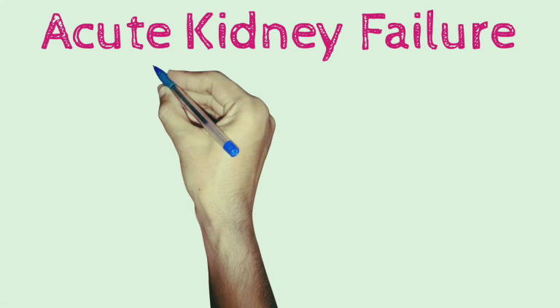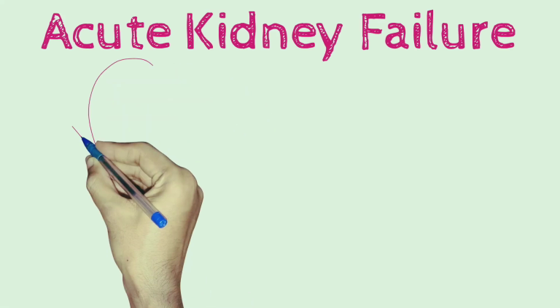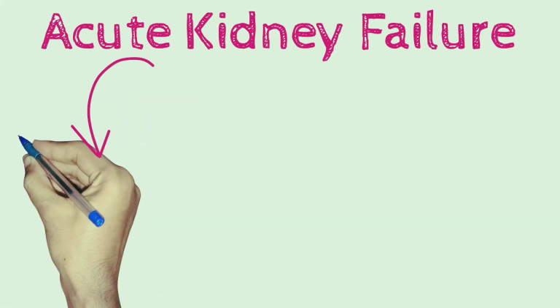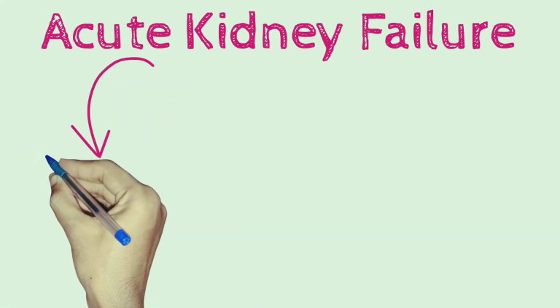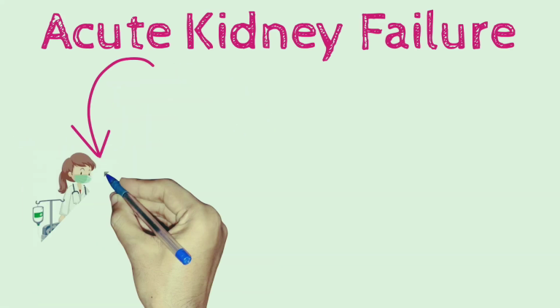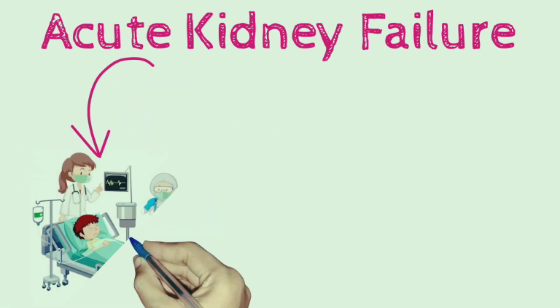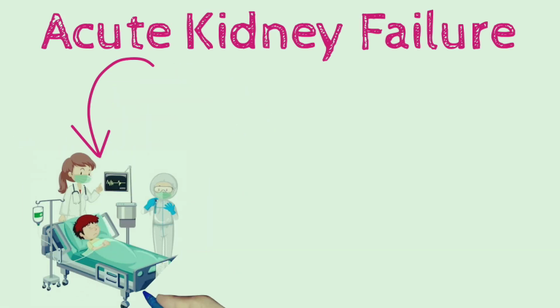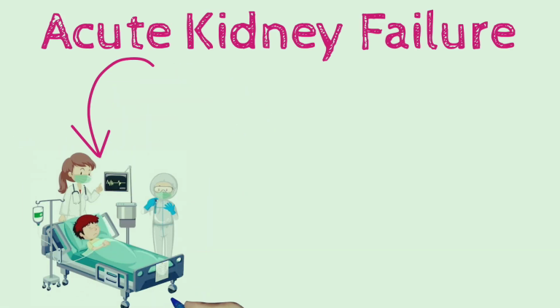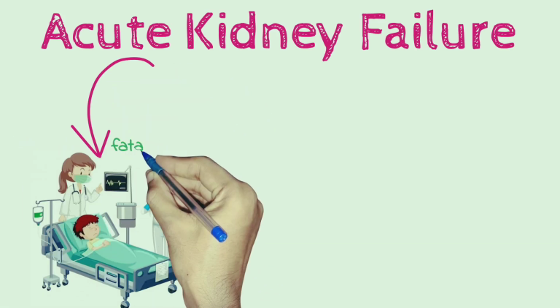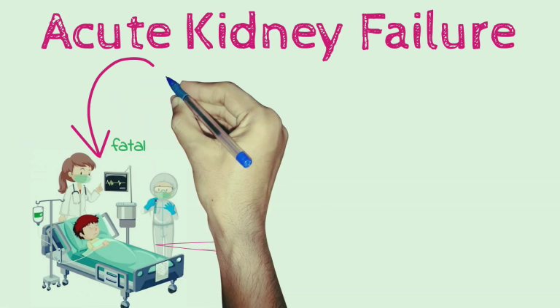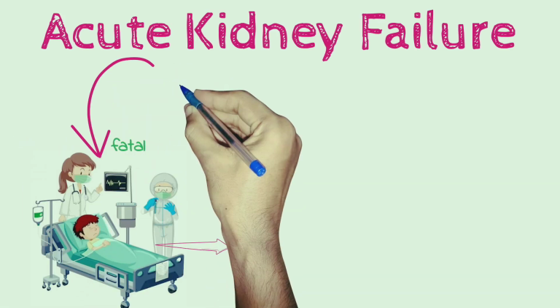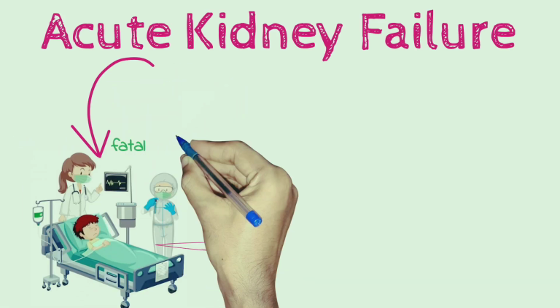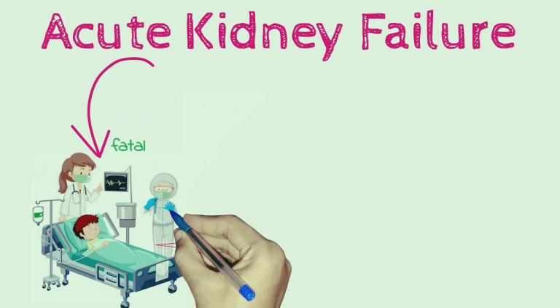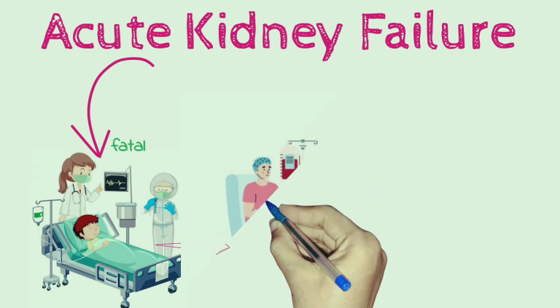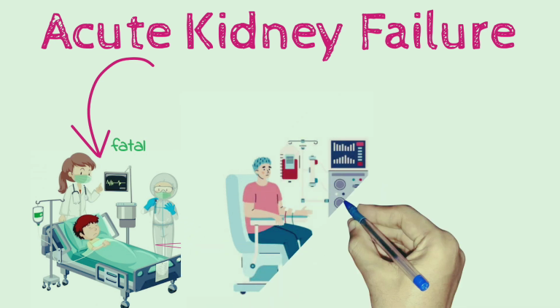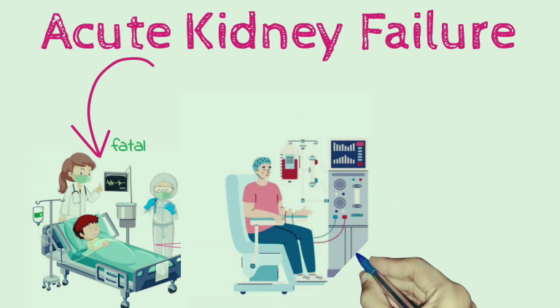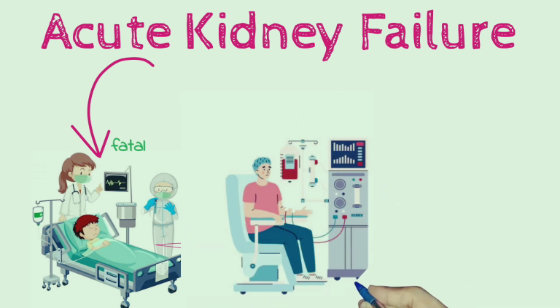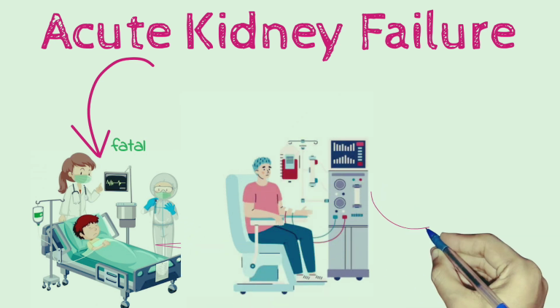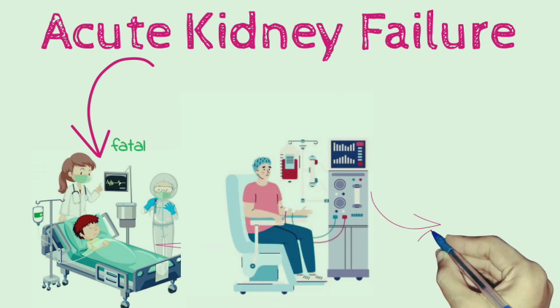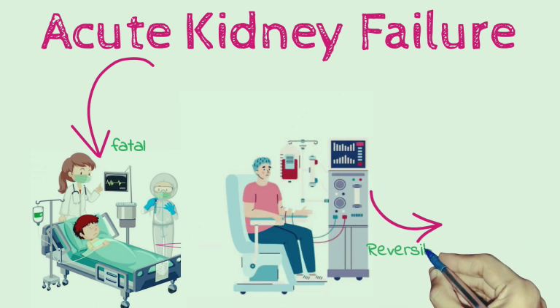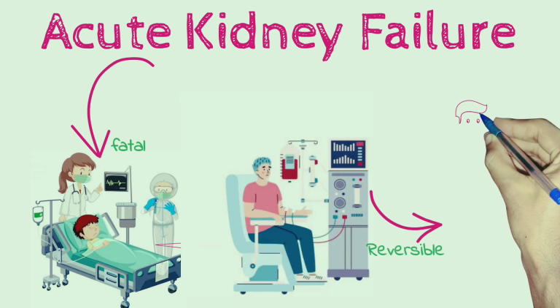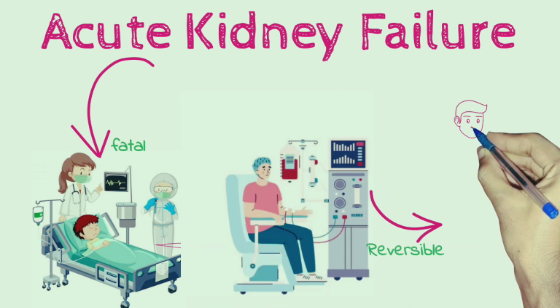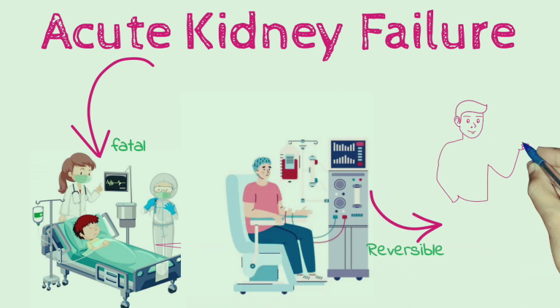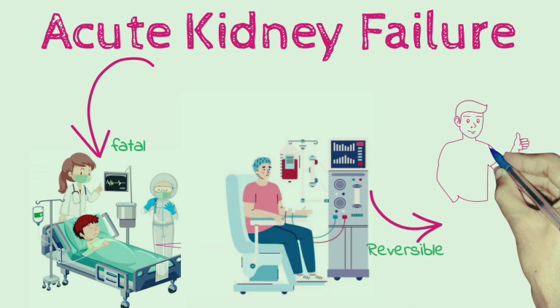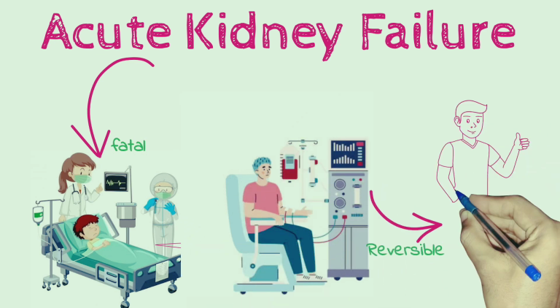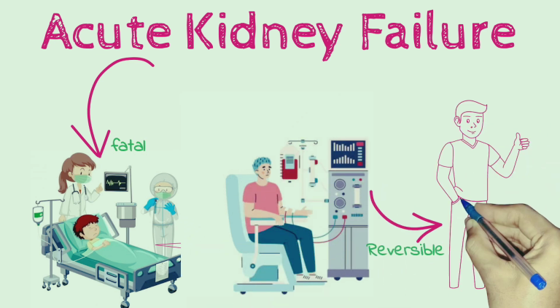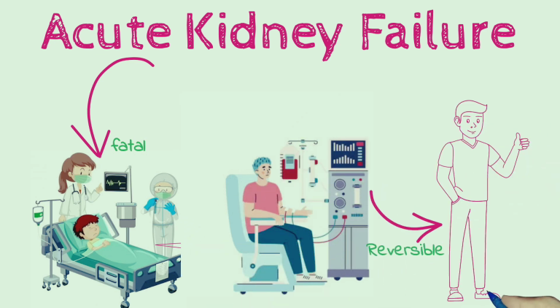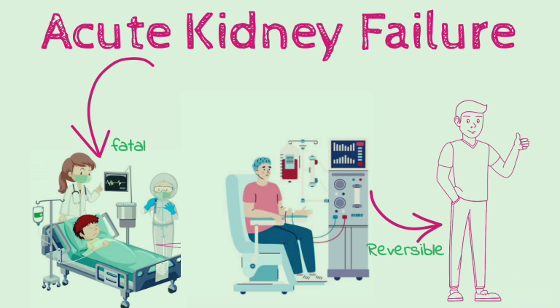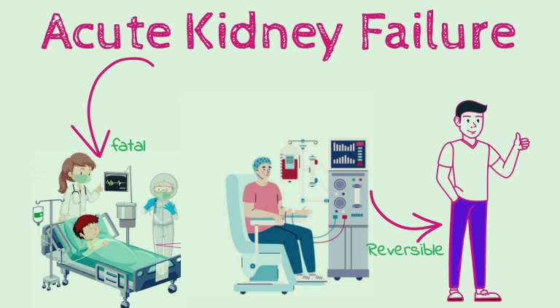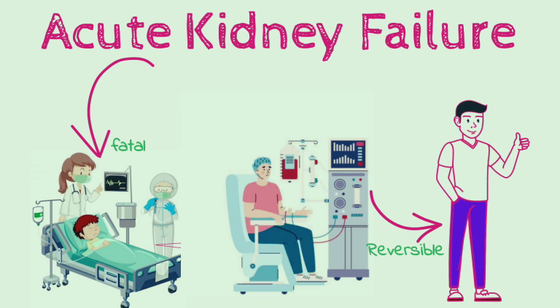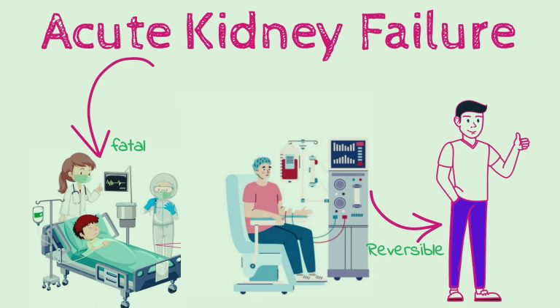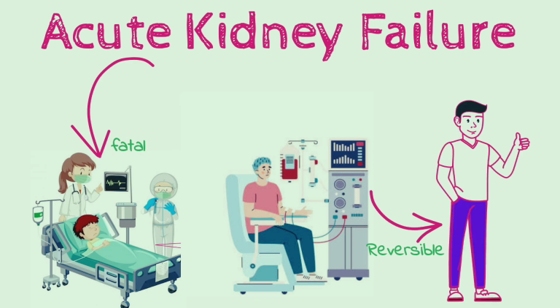Acute kidney failure can be fatal and requires intensive treatment. However, acute kidney failure may be reversible. If you're otherwise in good health, you may recover normal or nearly normal kidney function.